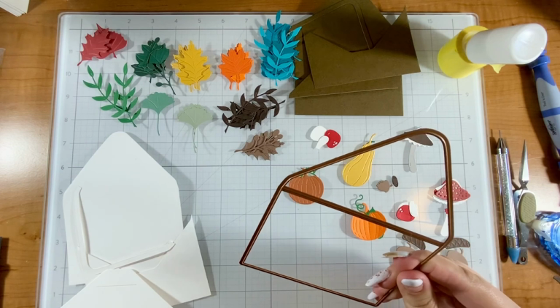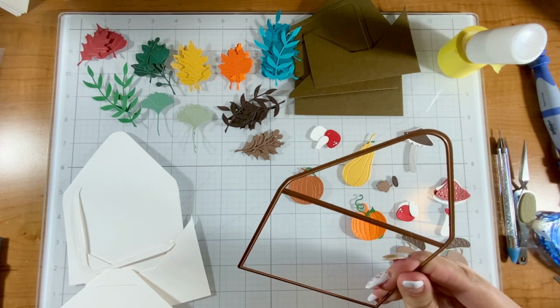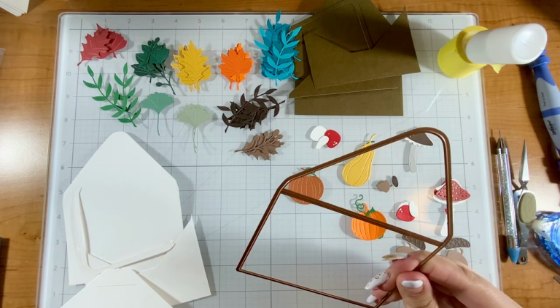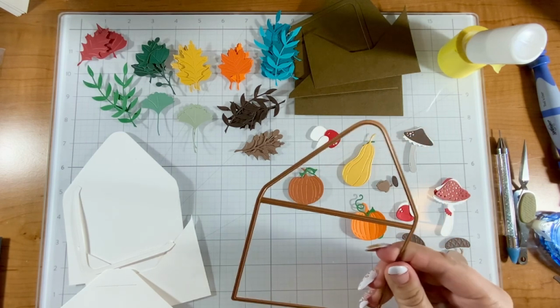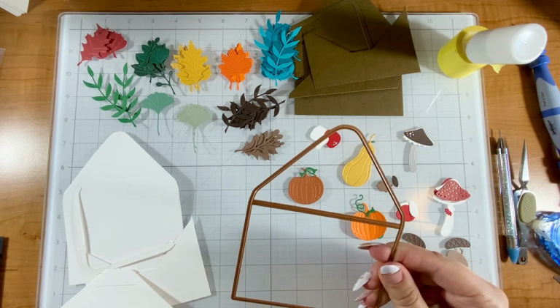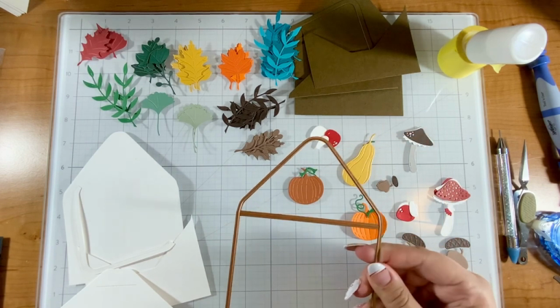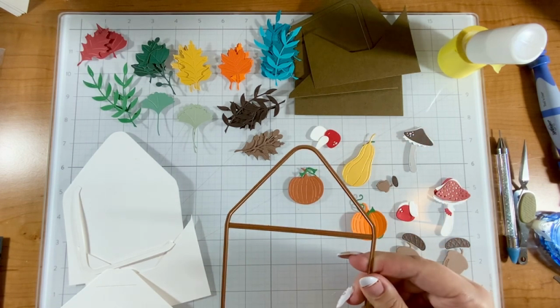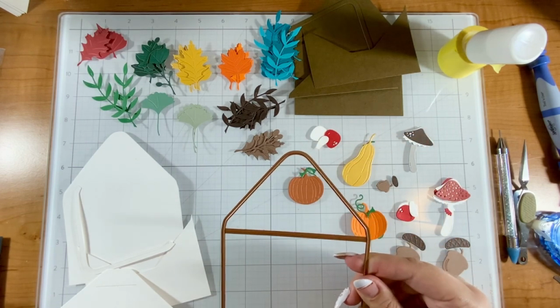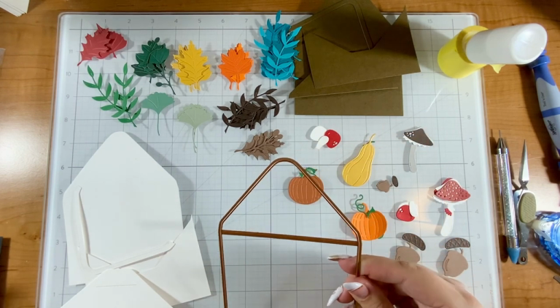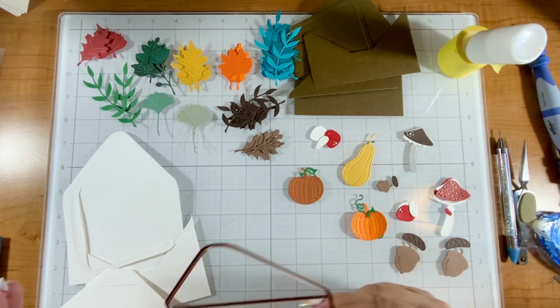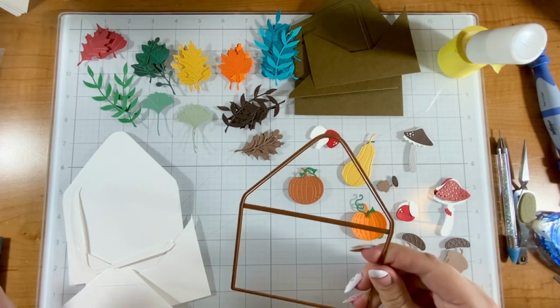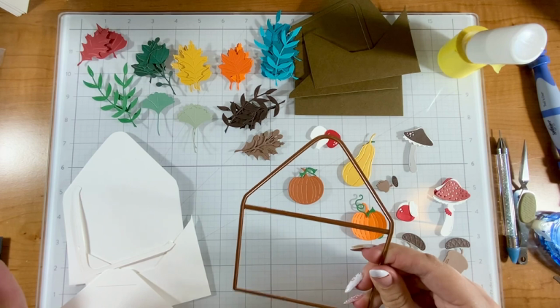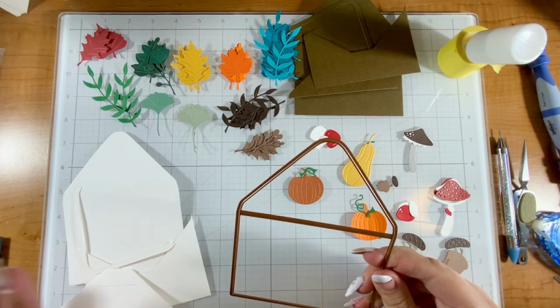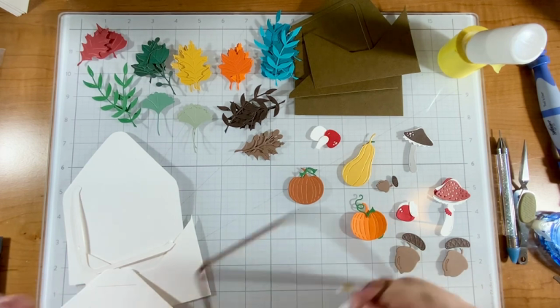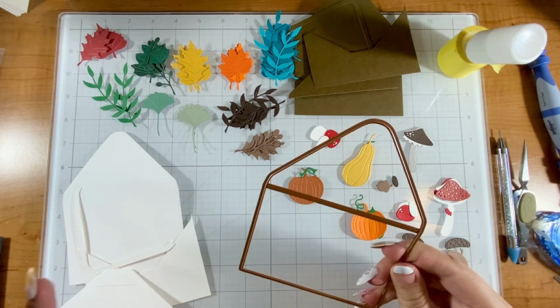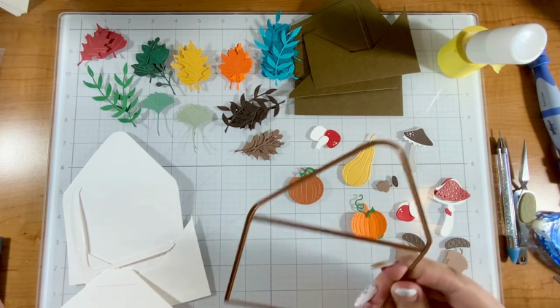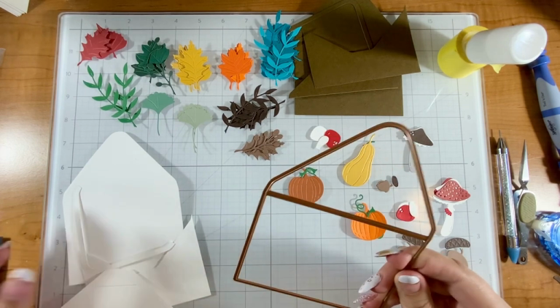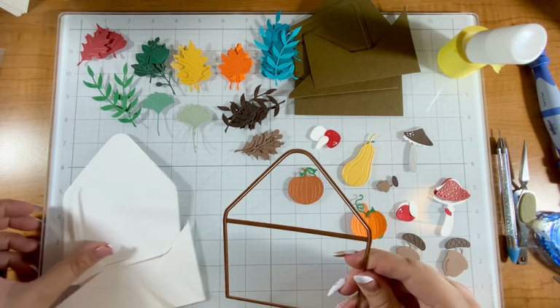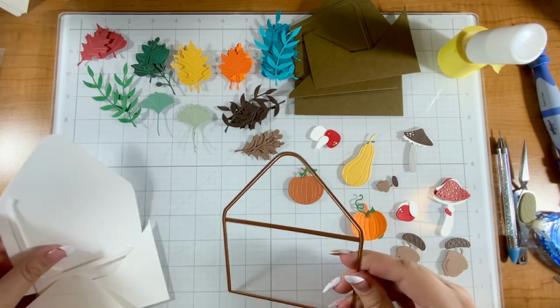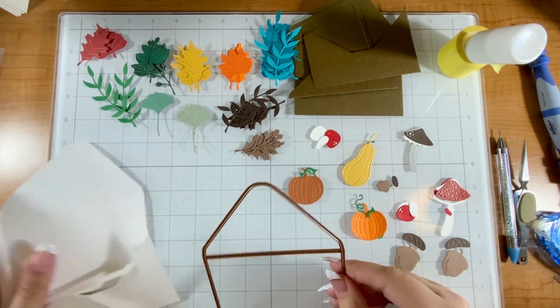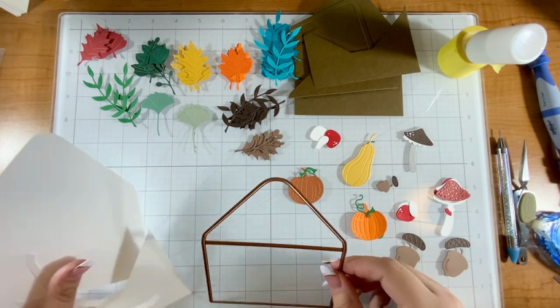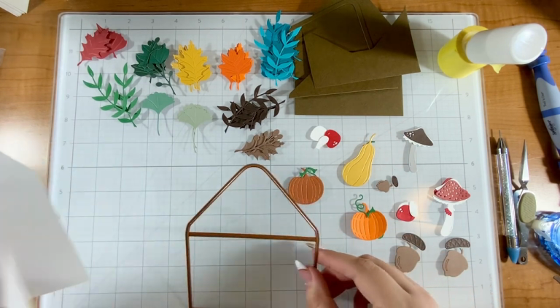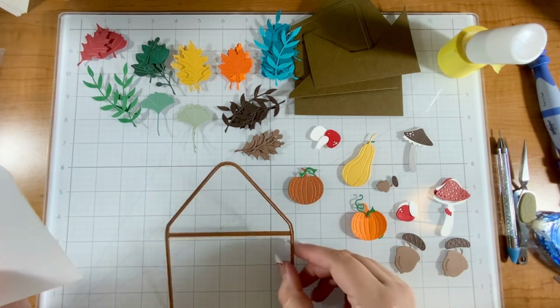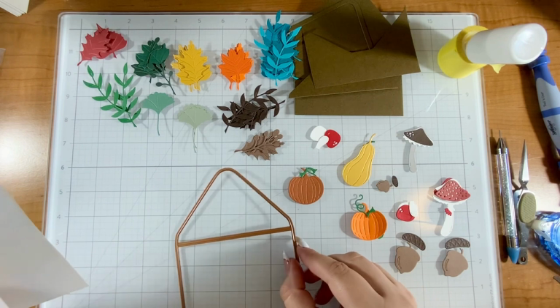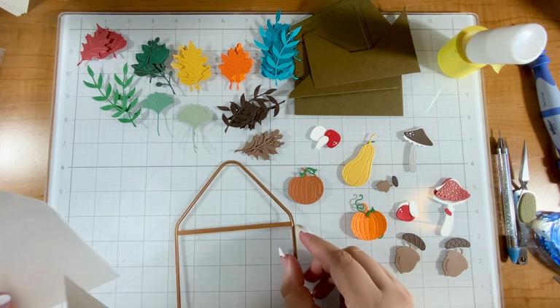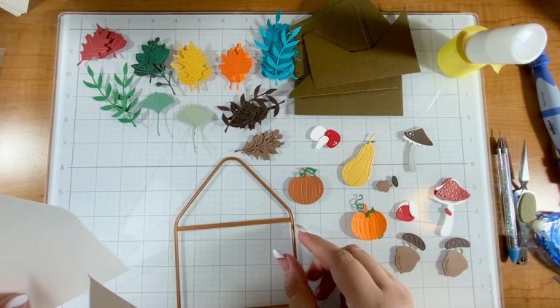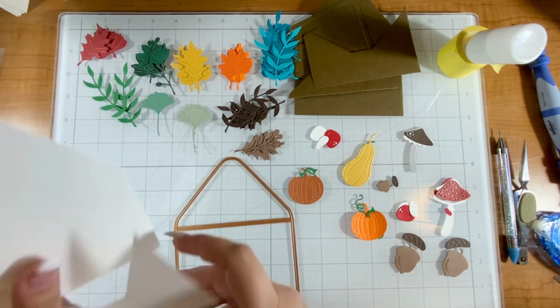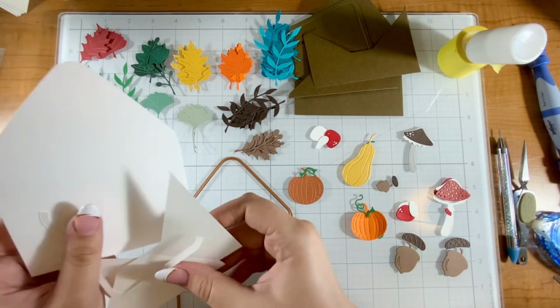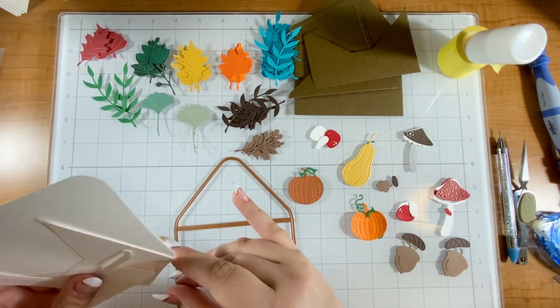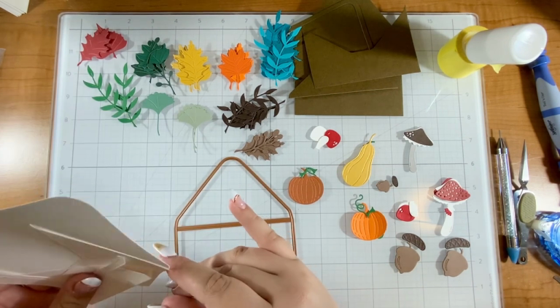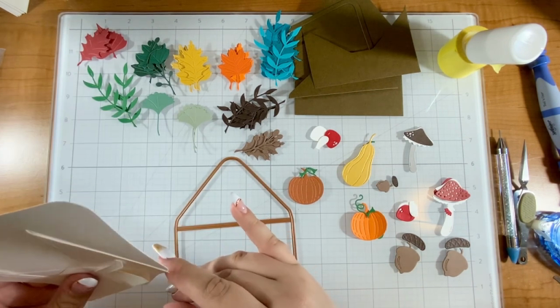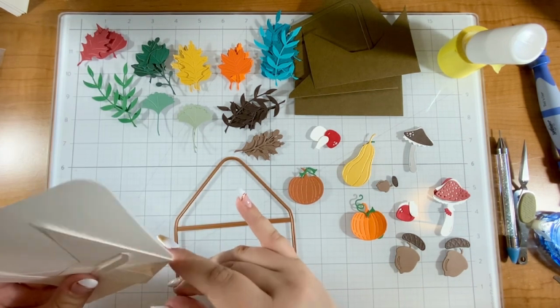At the beginning of this video I'm going to show you how to make the envelope, so if you're here to learn how to do that you can get that over with, and then you can stick around for the rest of the video to watch me make actual projects.